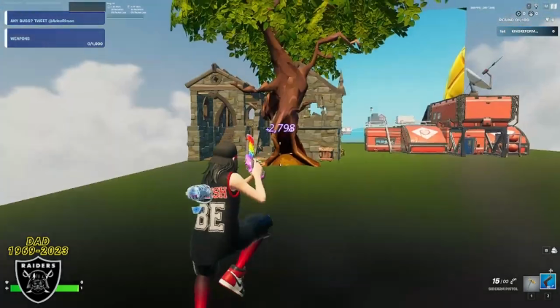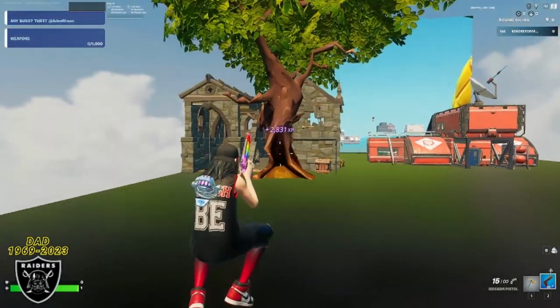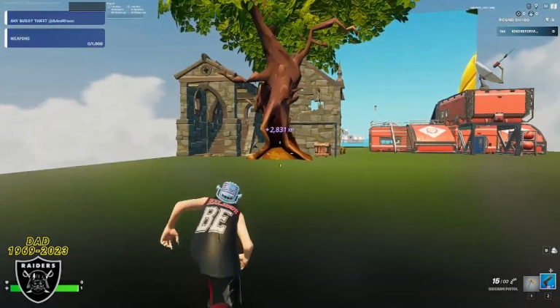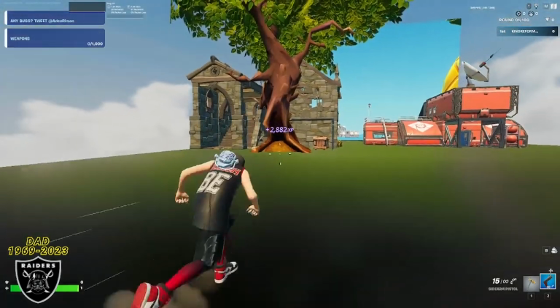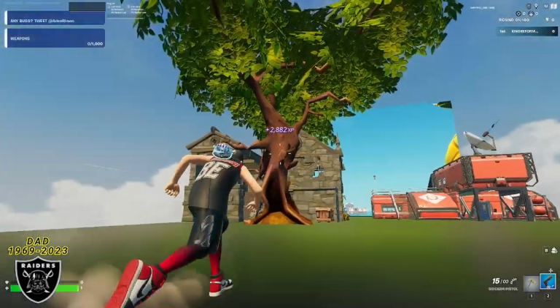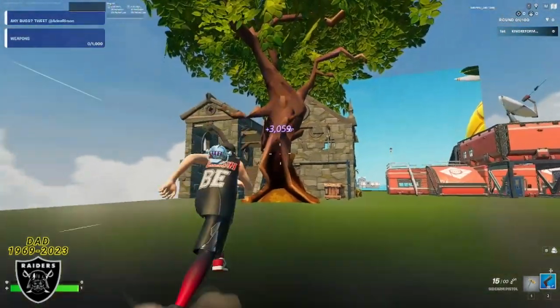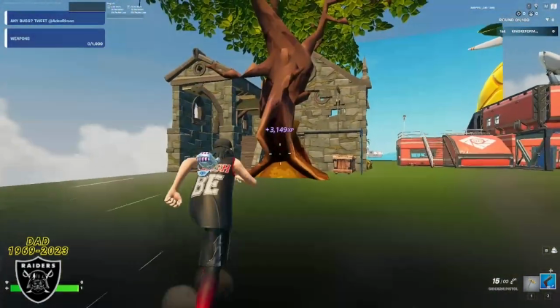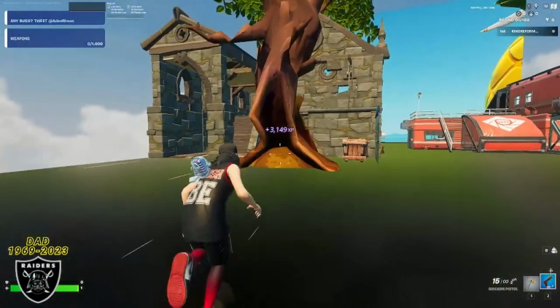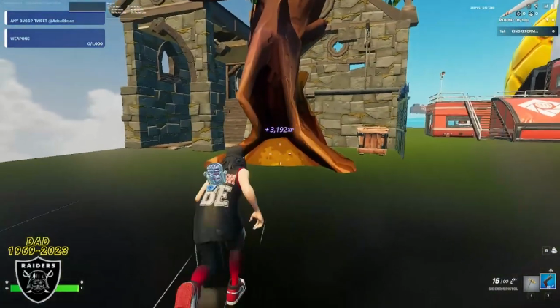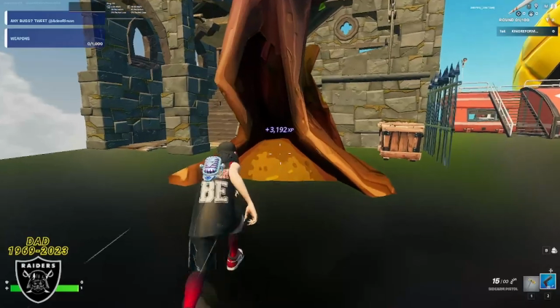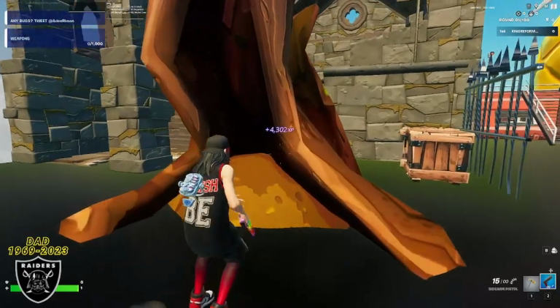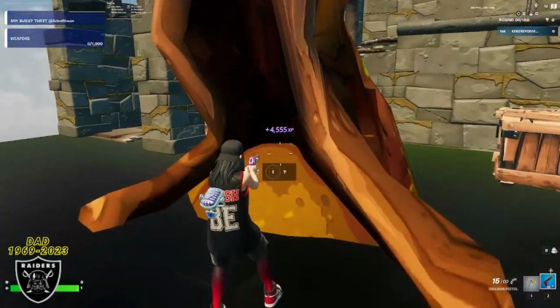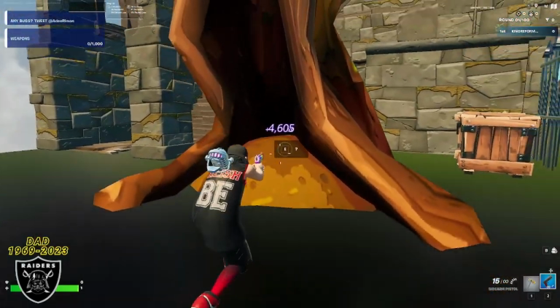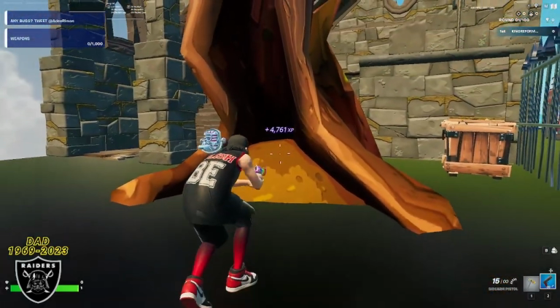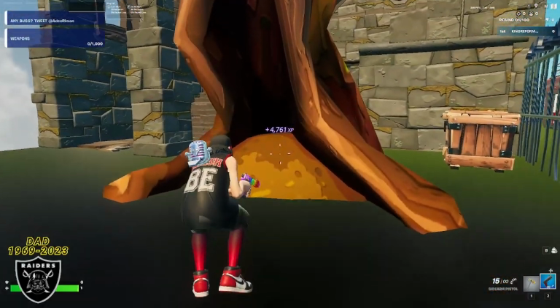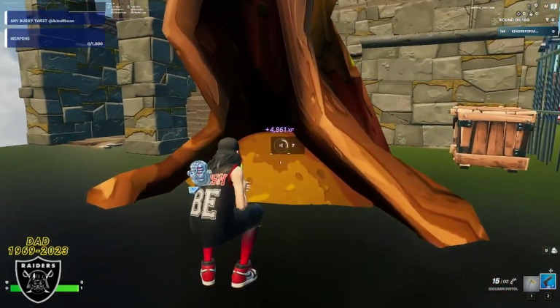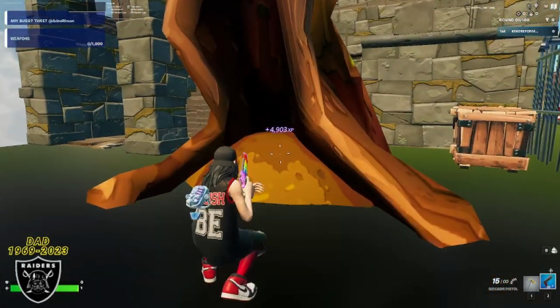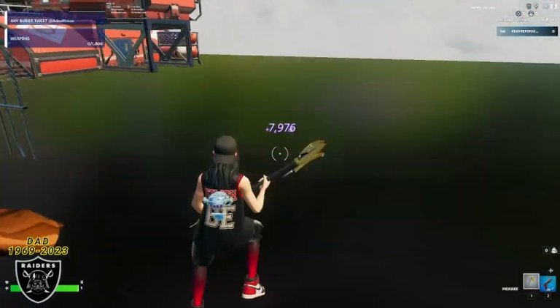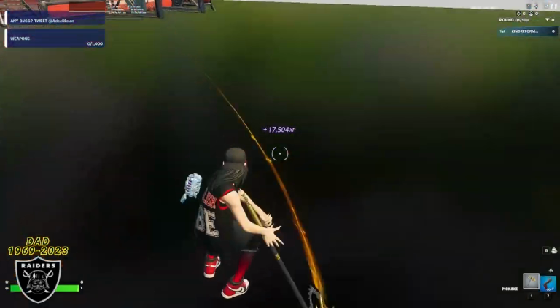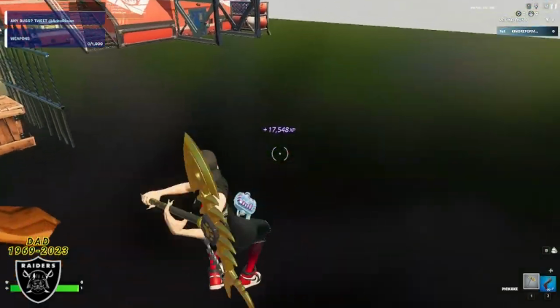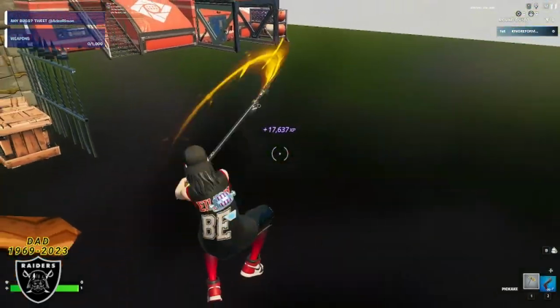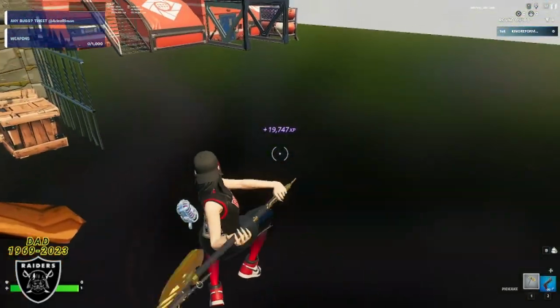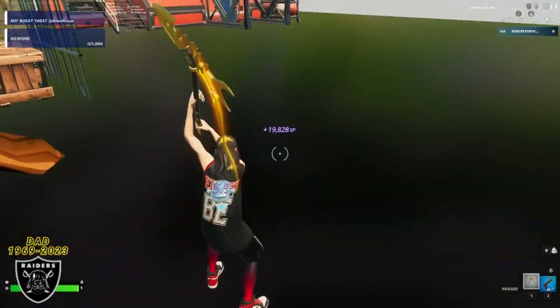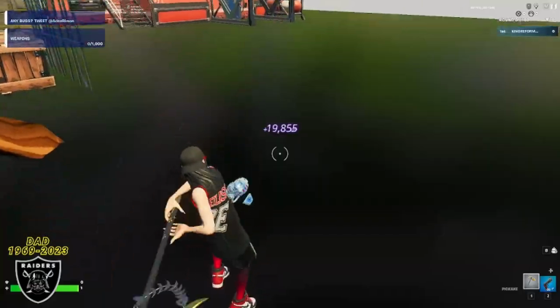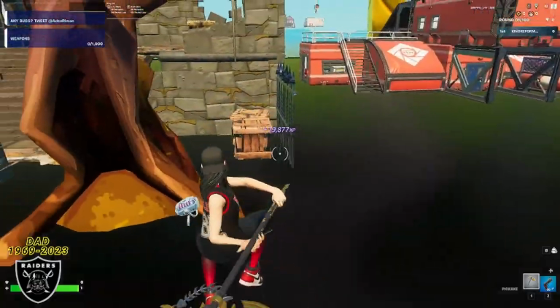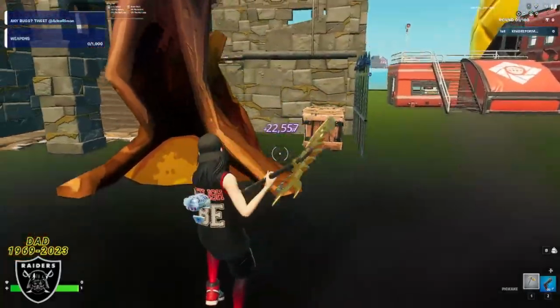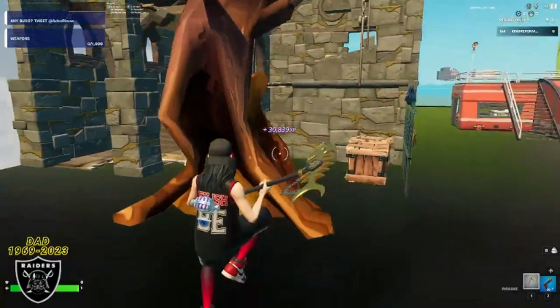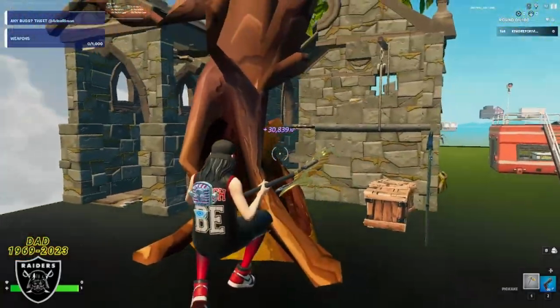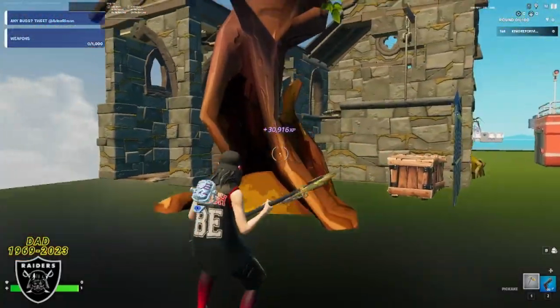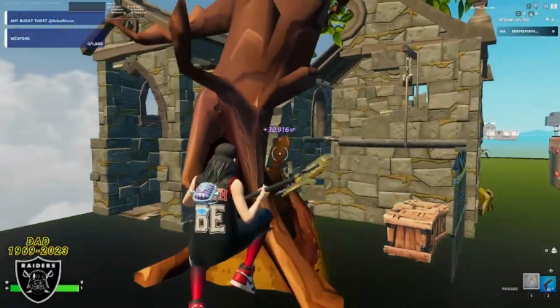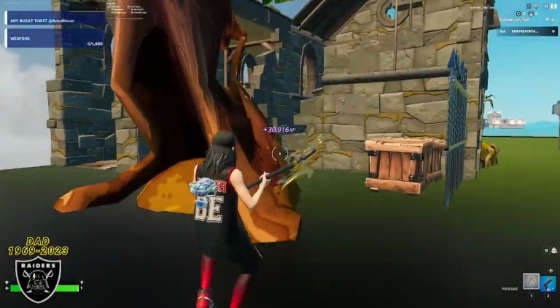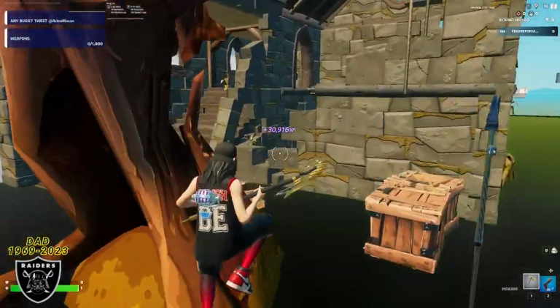For the first XP button in this guide, you want to run up to this giant tree, look right in the middle of it up front, and you're going to see that first question mark button. As soon as you press that button and get the XP rolling, we're already at 31,000.